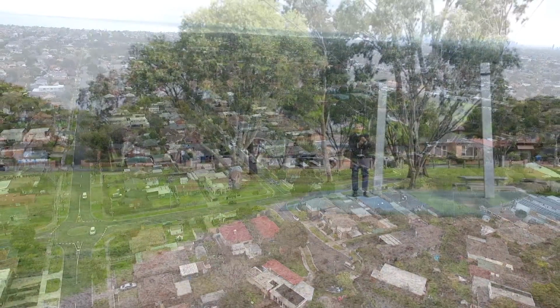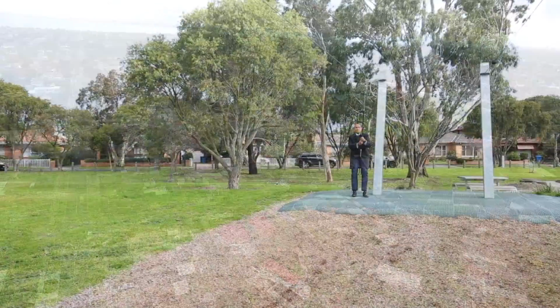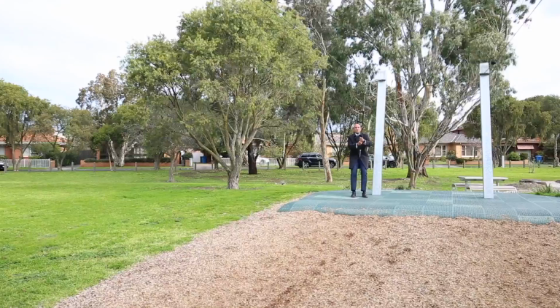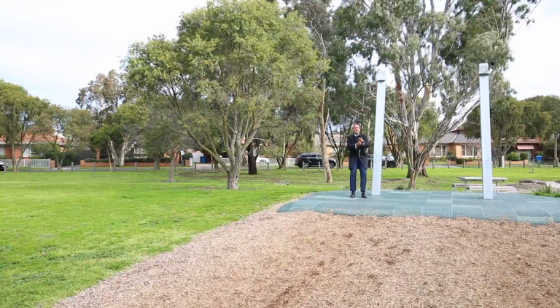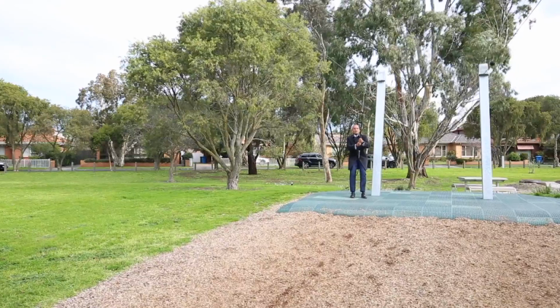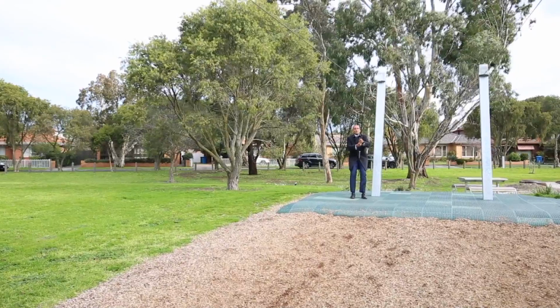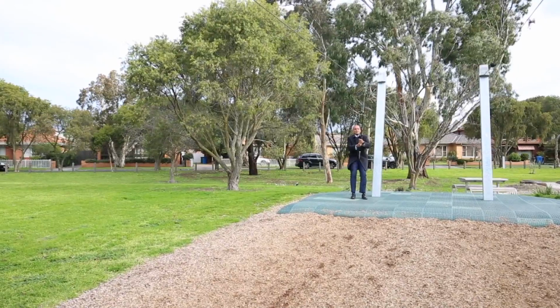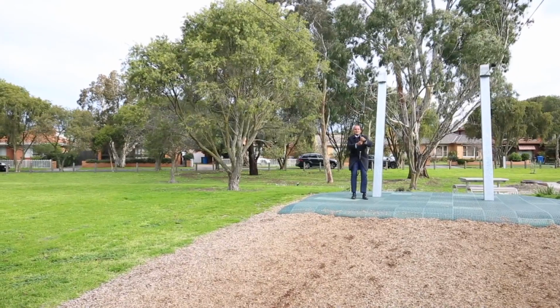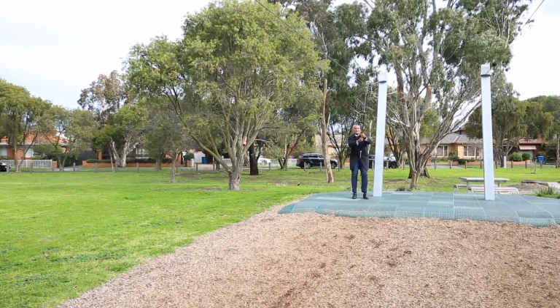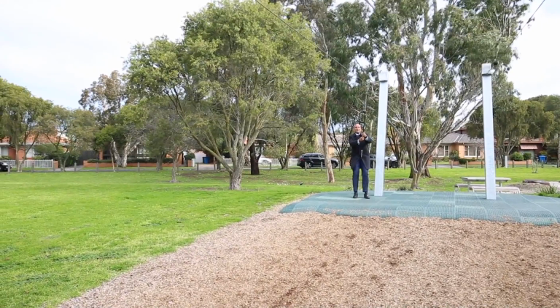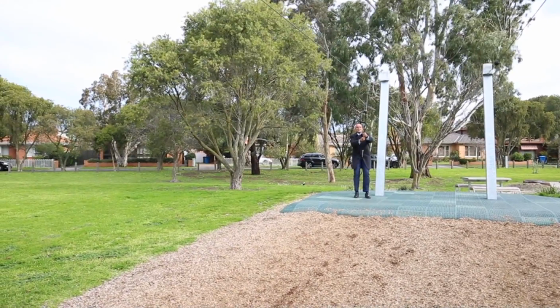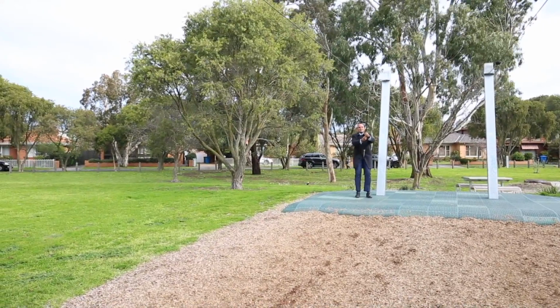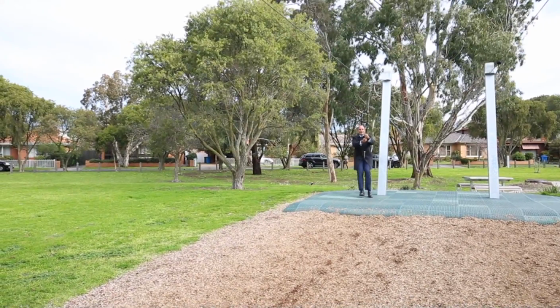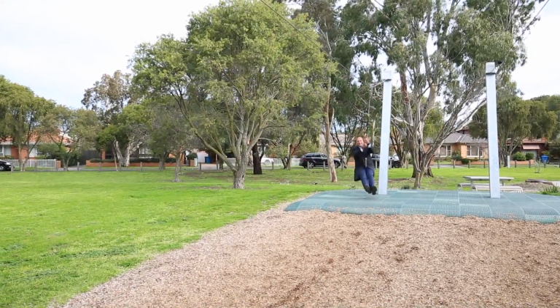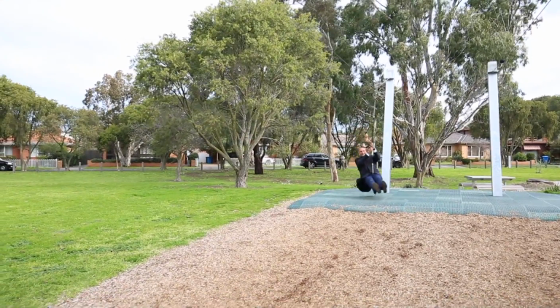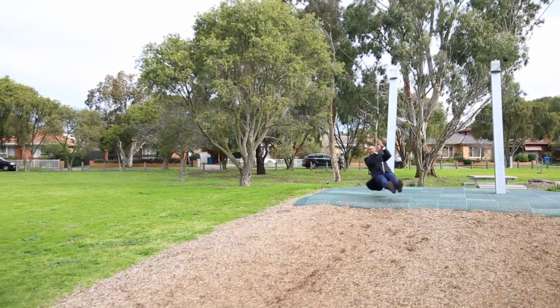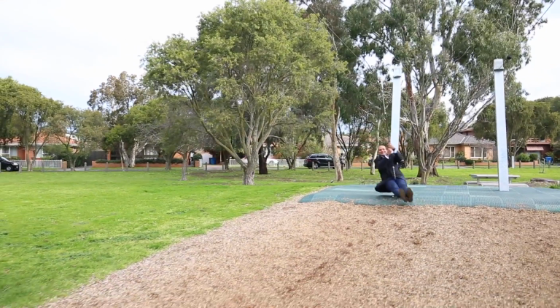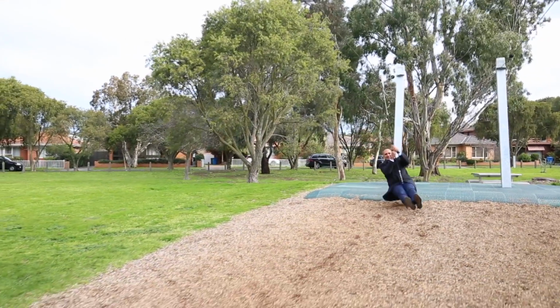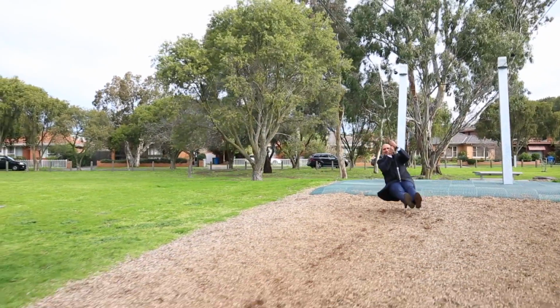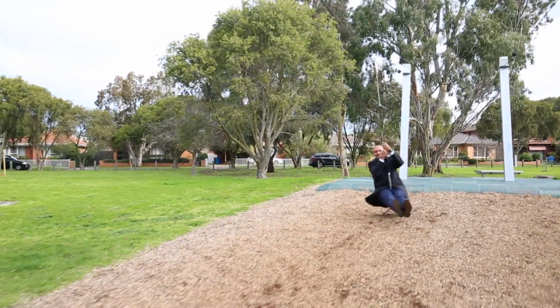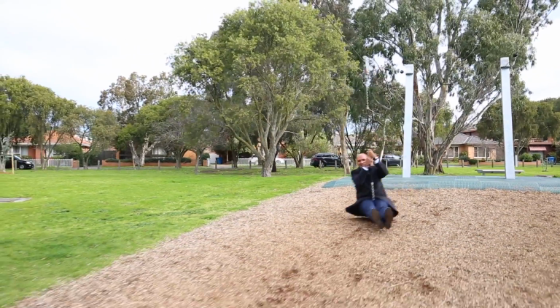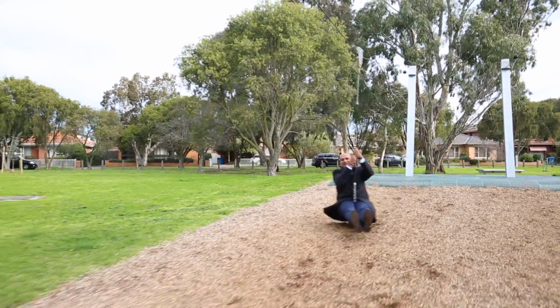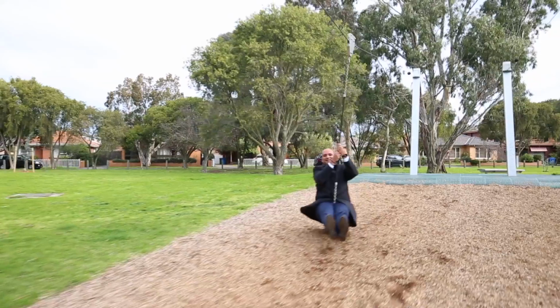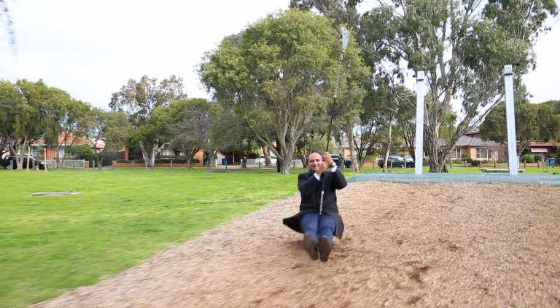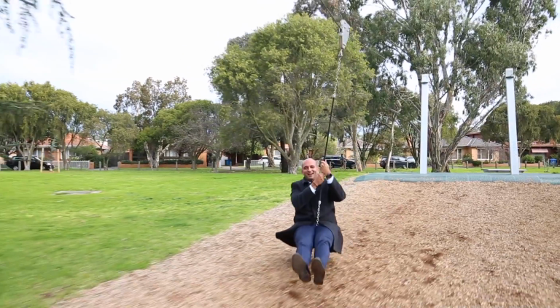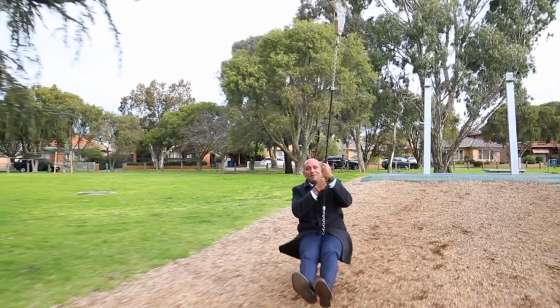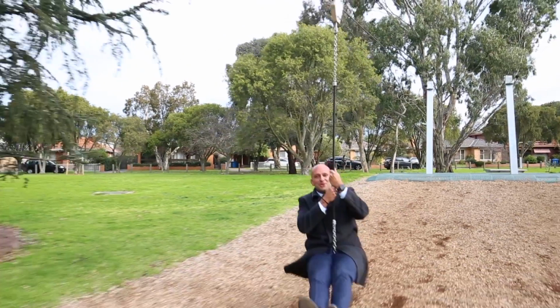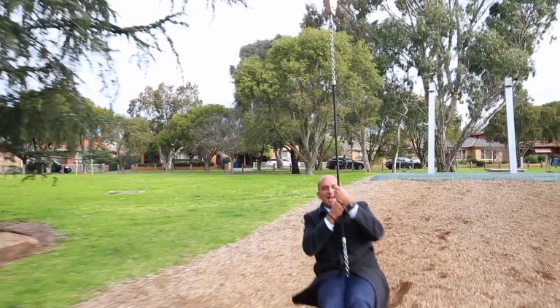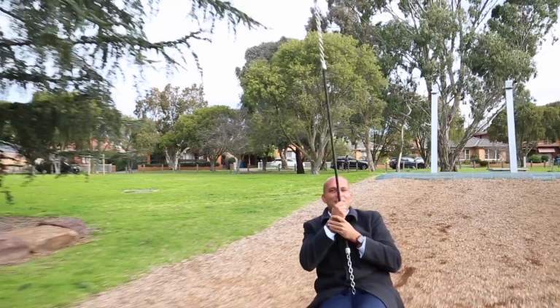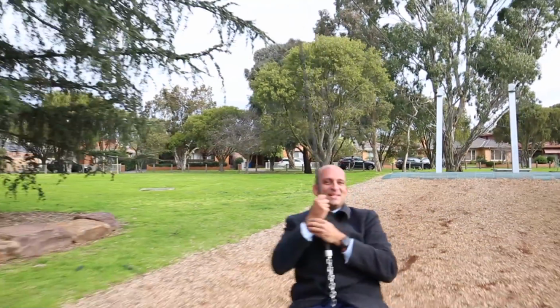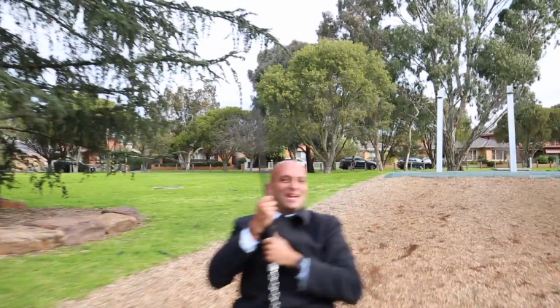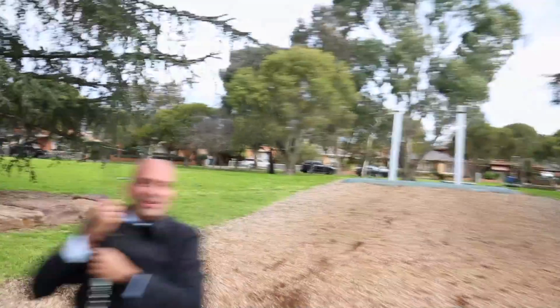With two parks right on your doorstep, your kids are going to love 36 Spring Road. I'm Noel Sousay from Buxton. See you soon.